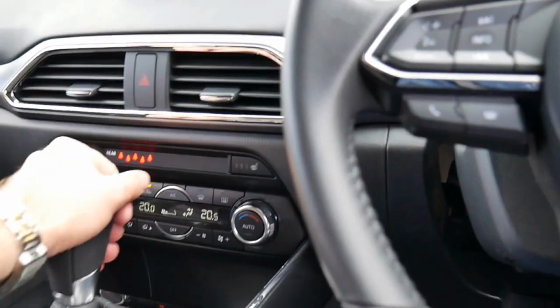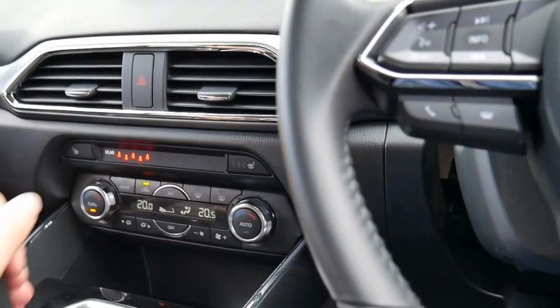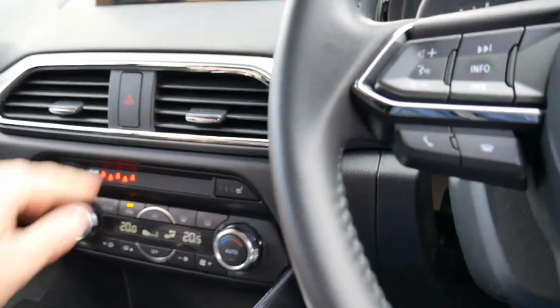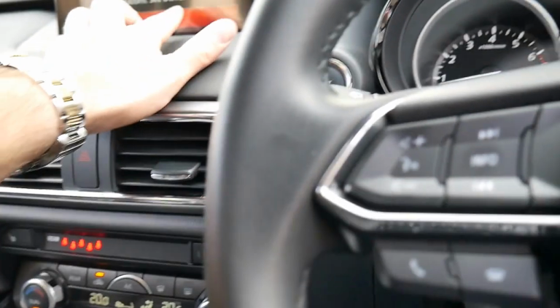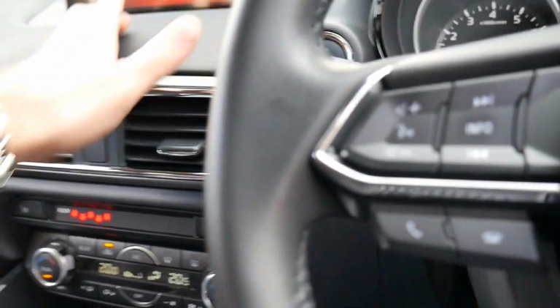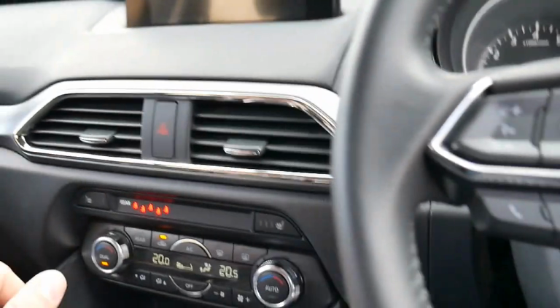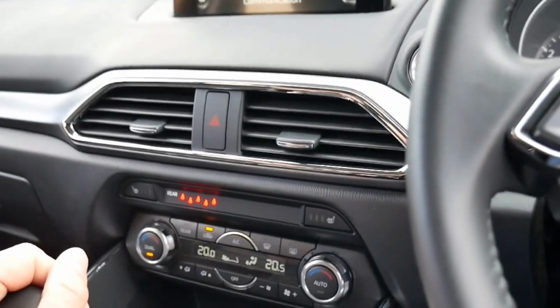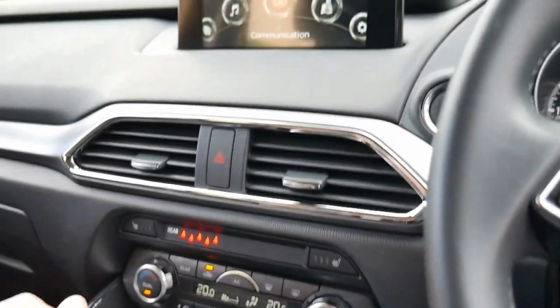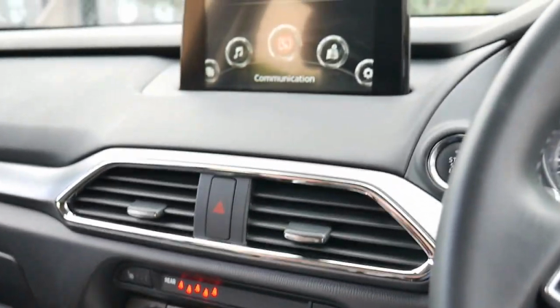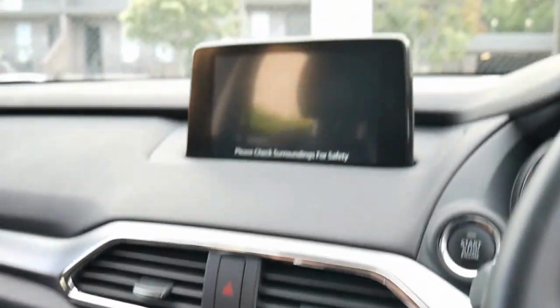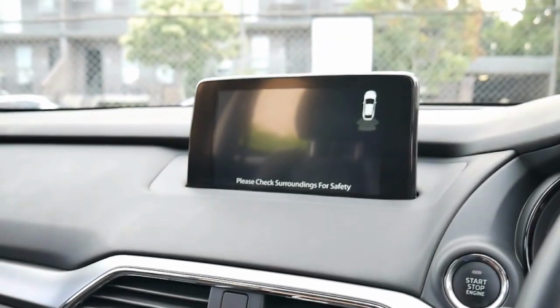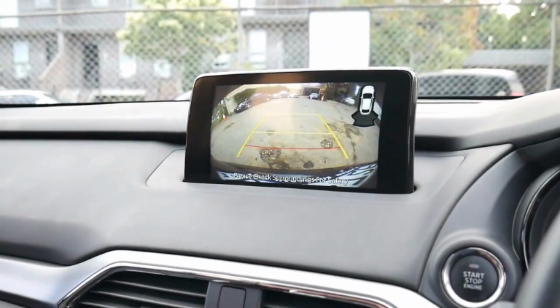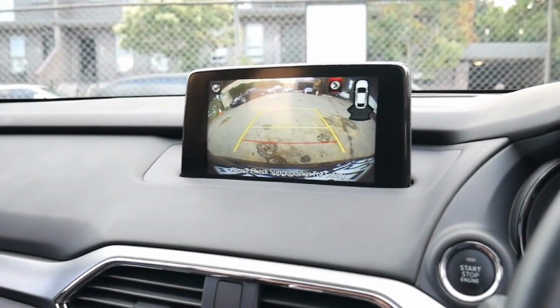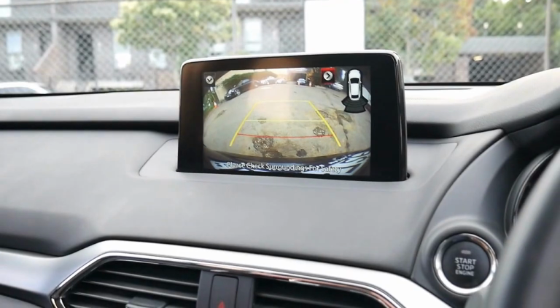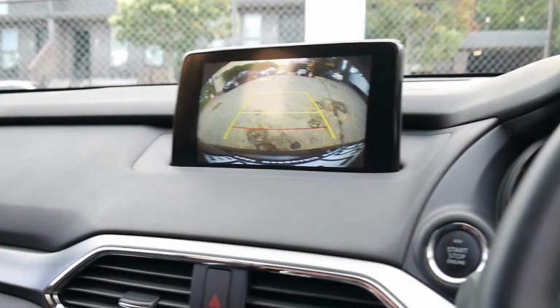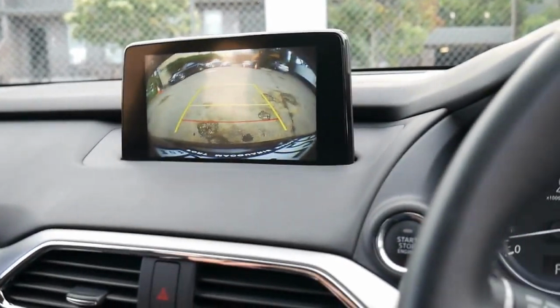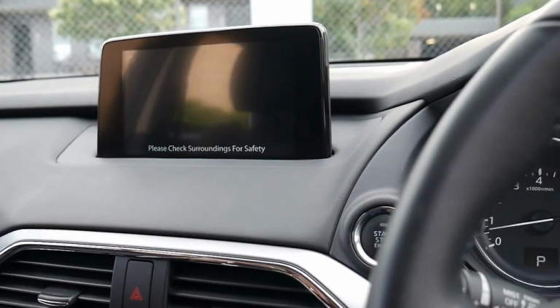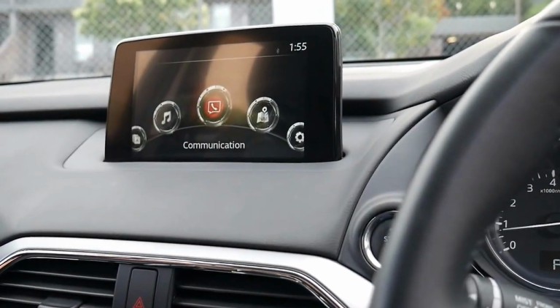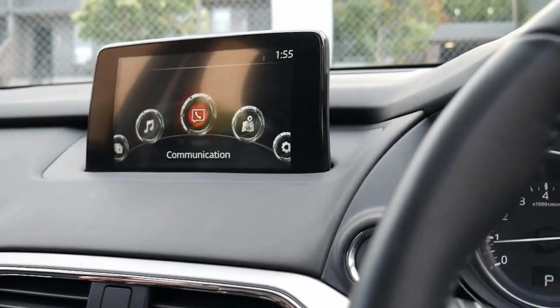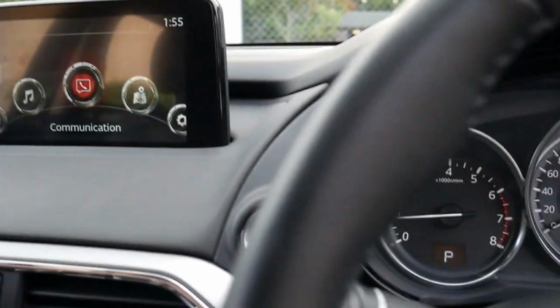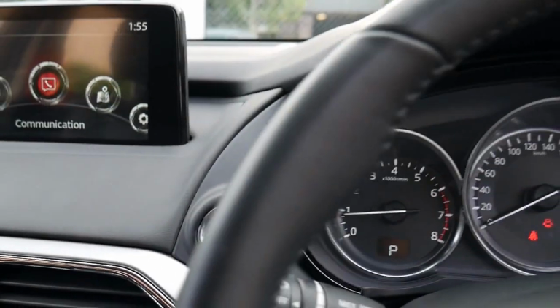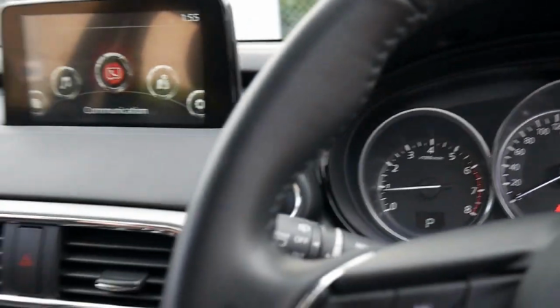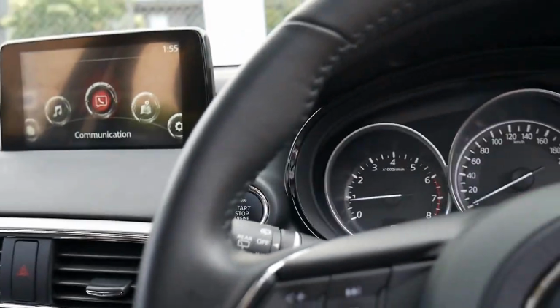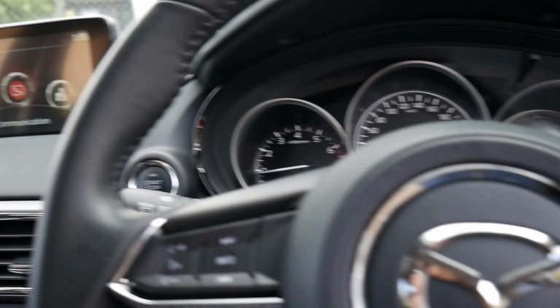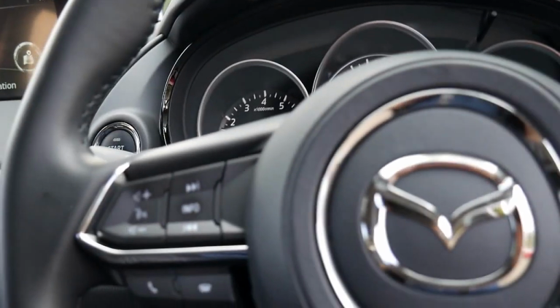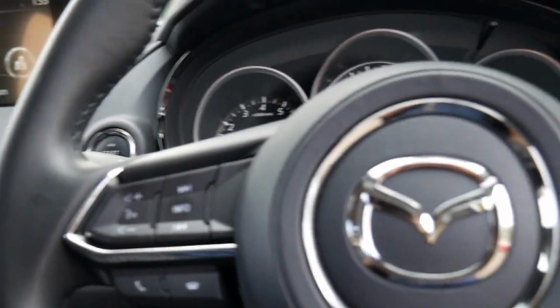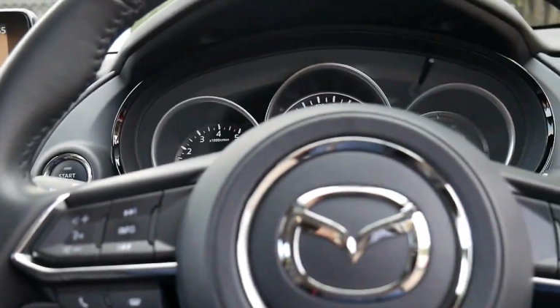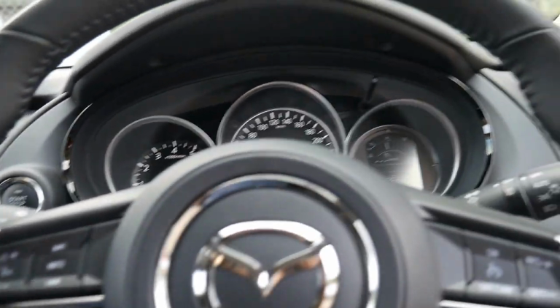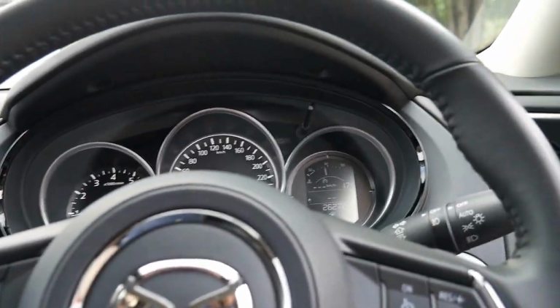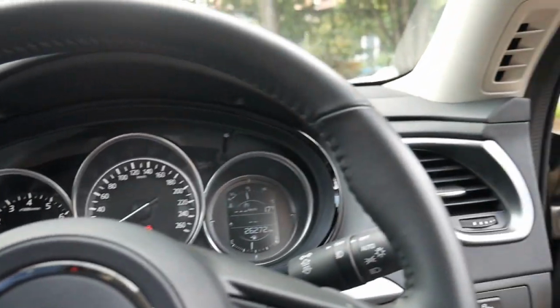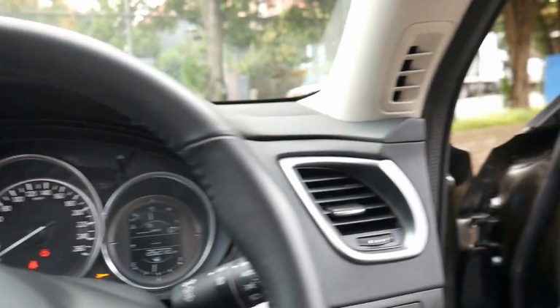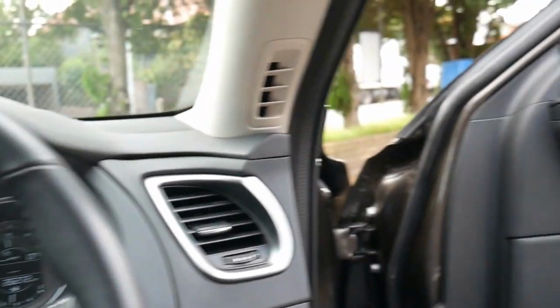It's got heated seats, leather seats, a reverse camera, navigation, and Bluetooth. I think it's incredible value for money when you consider what they cost new.